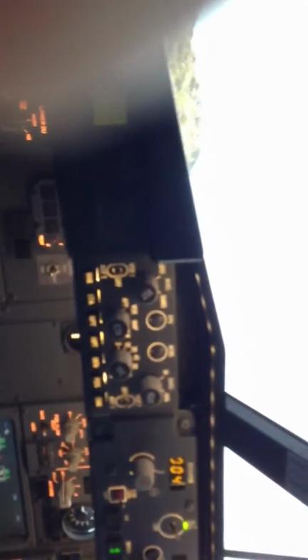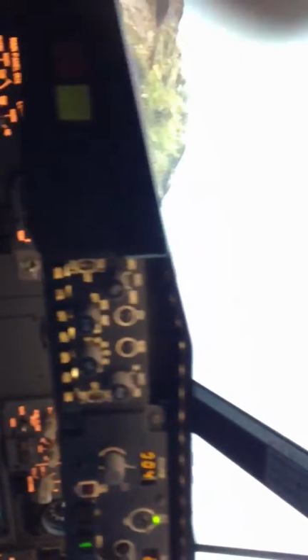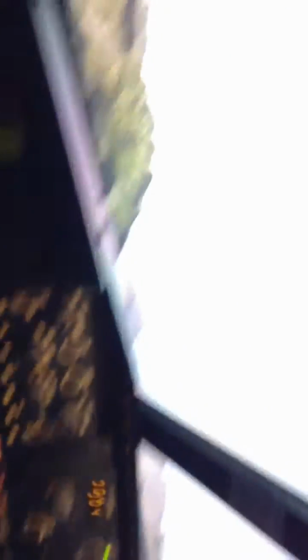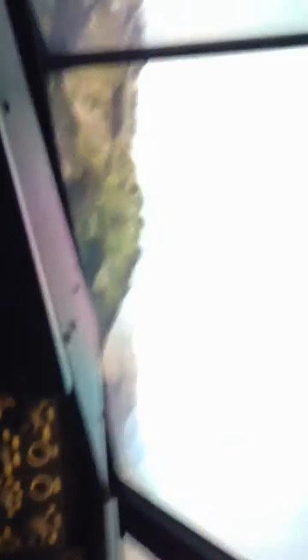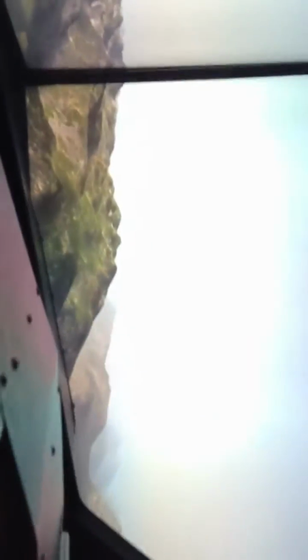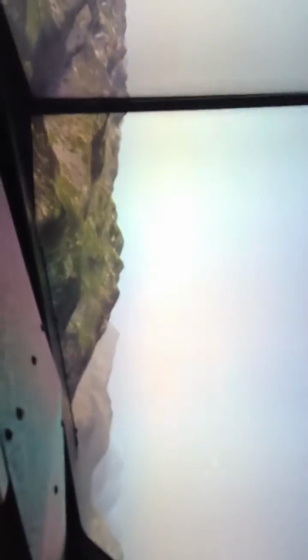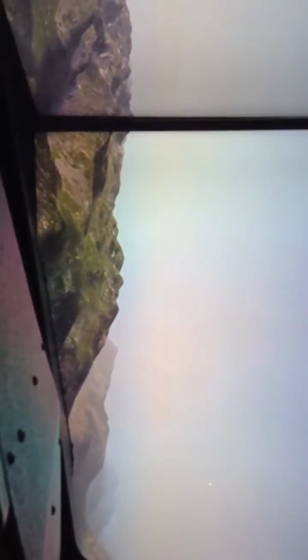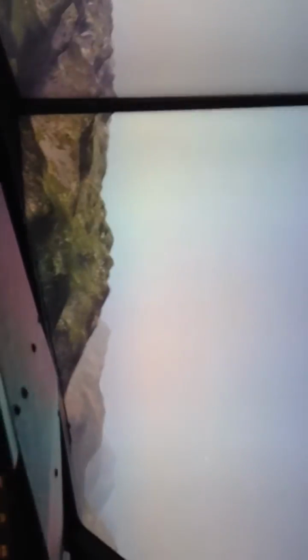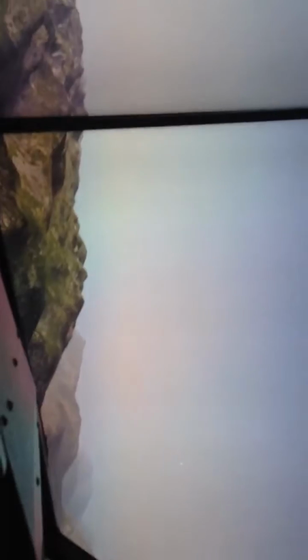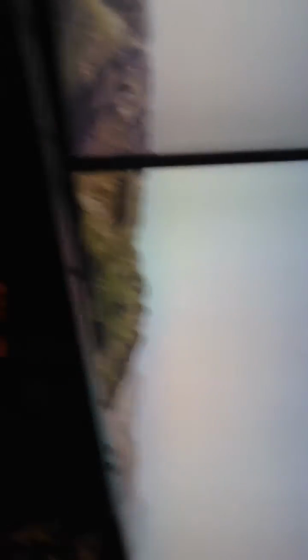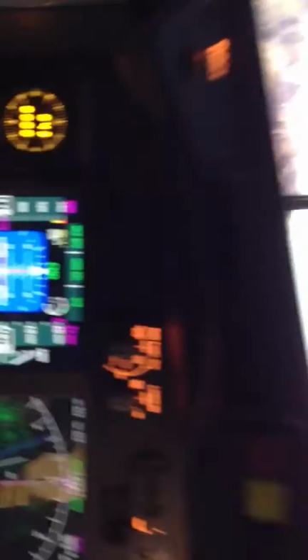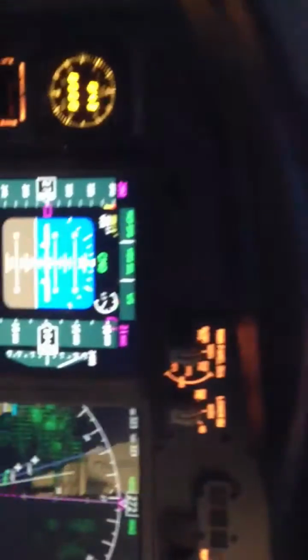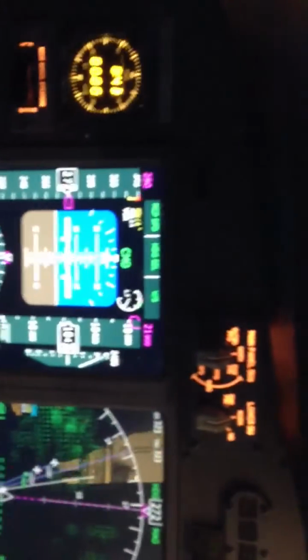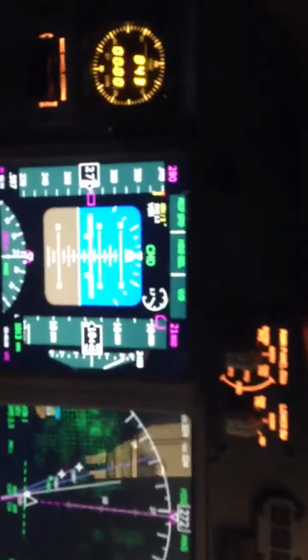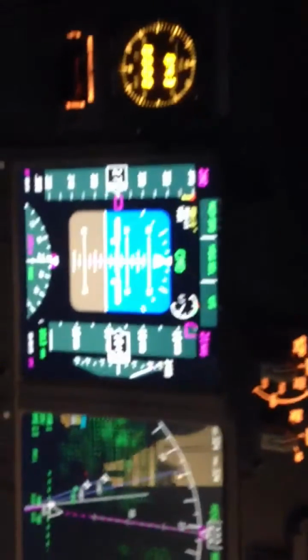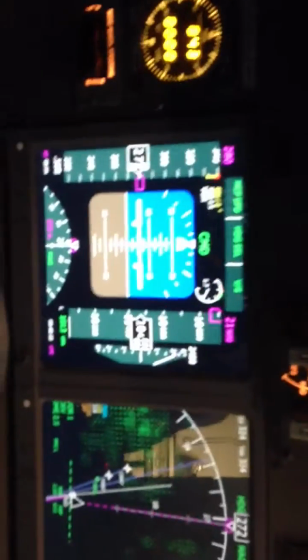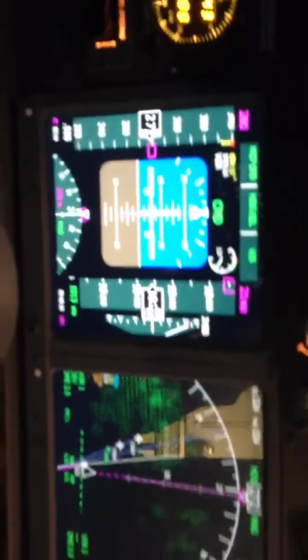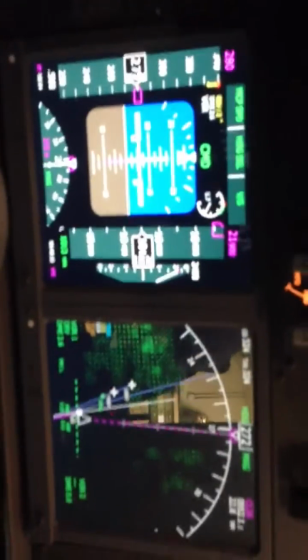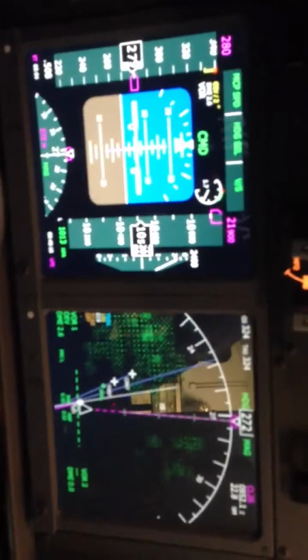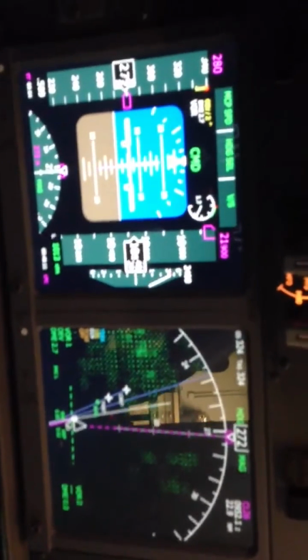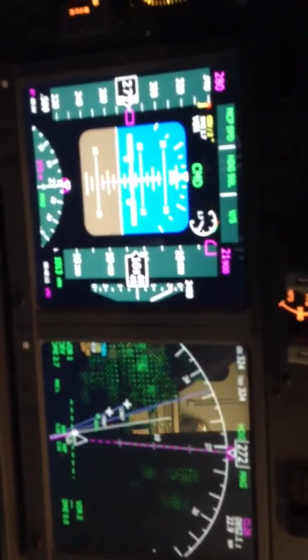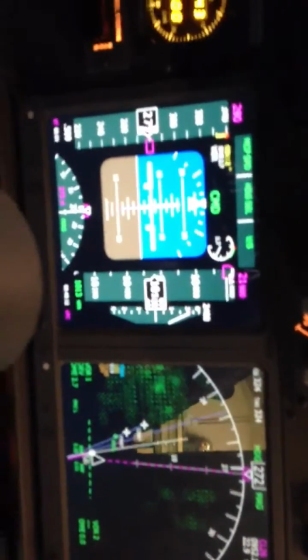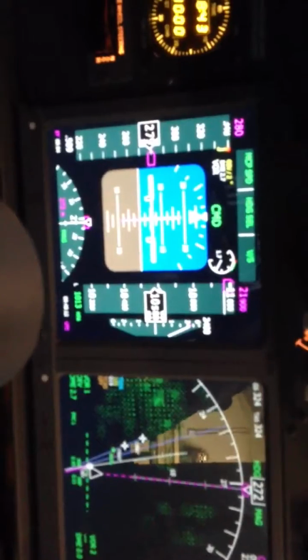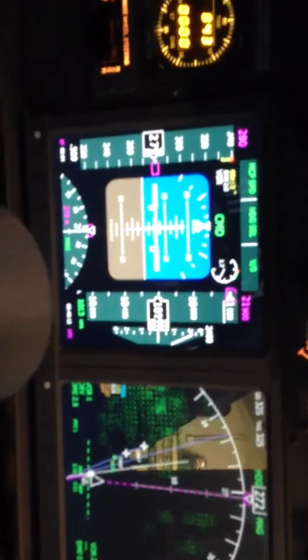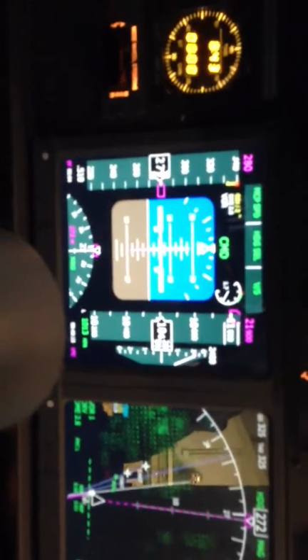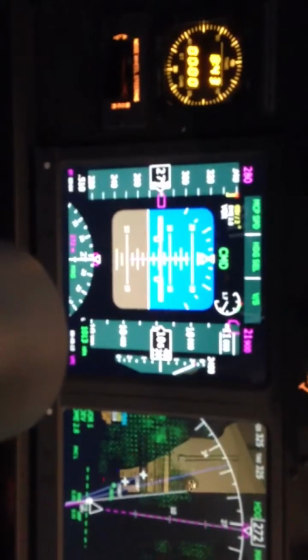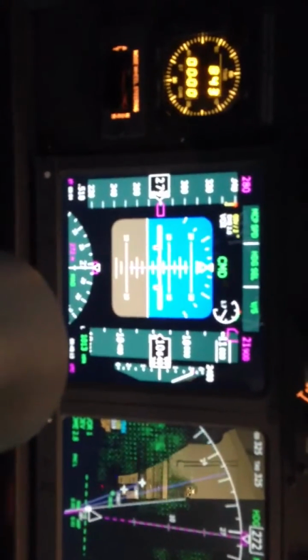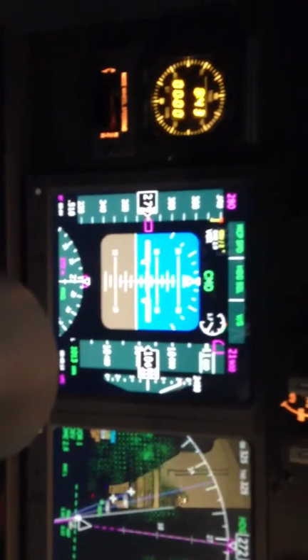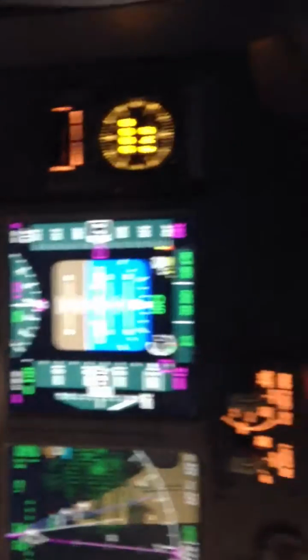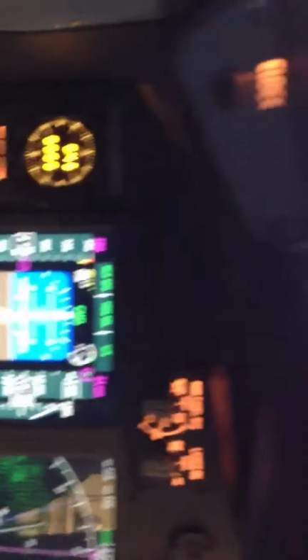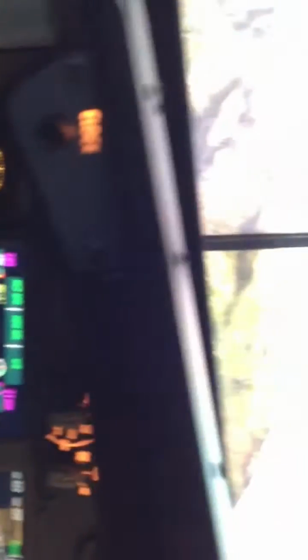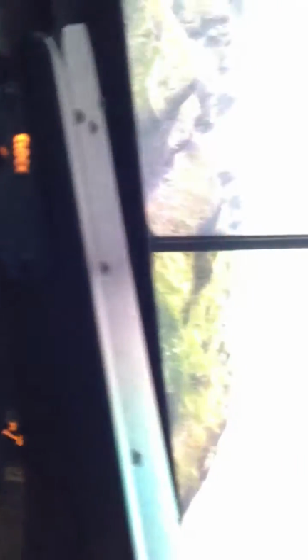Another little view here - just took off from Innsbruck, some avionics, climbing out, 2,400 feet, 280 knots.